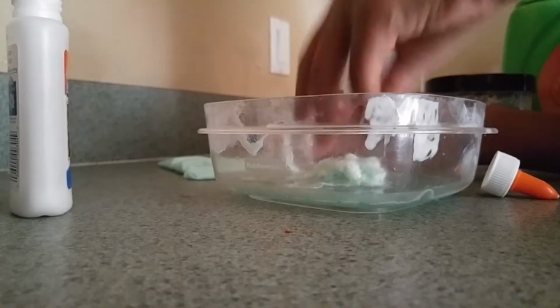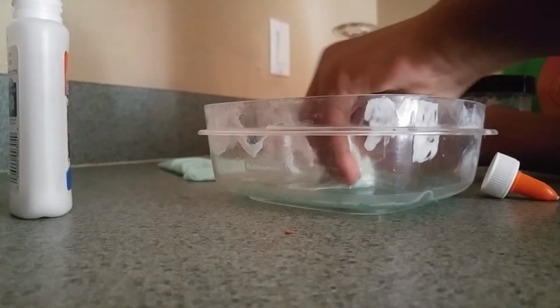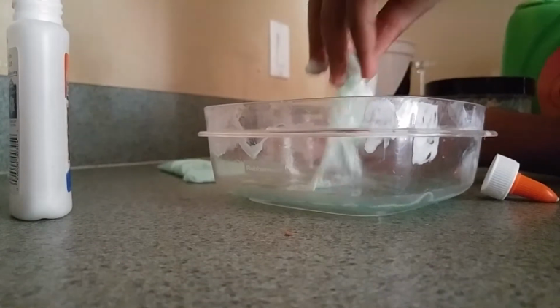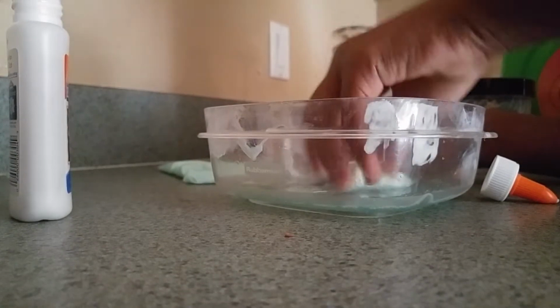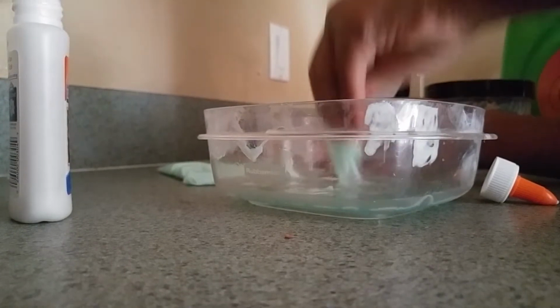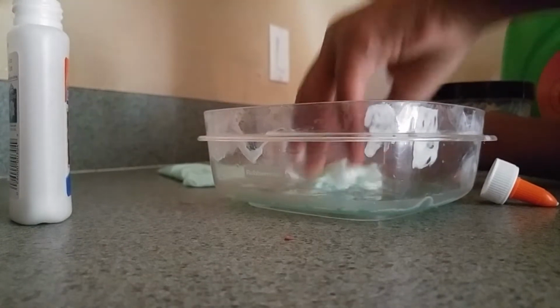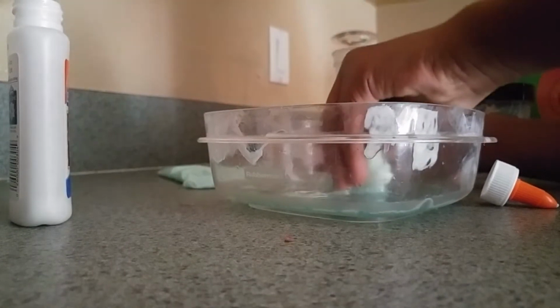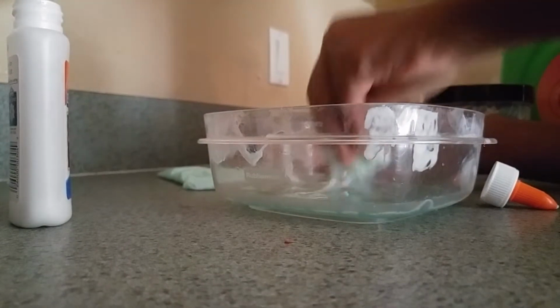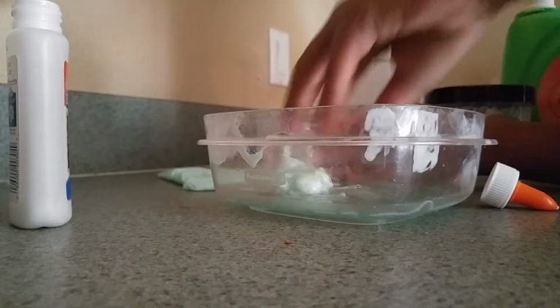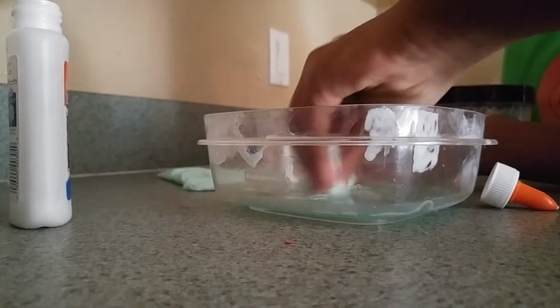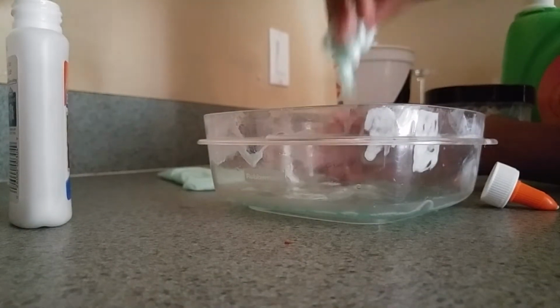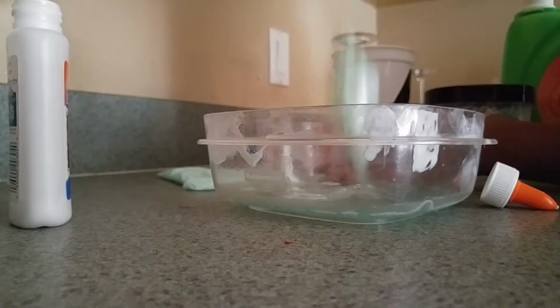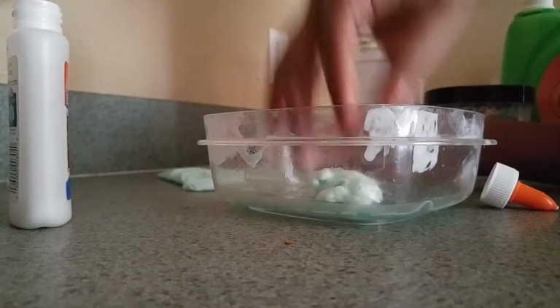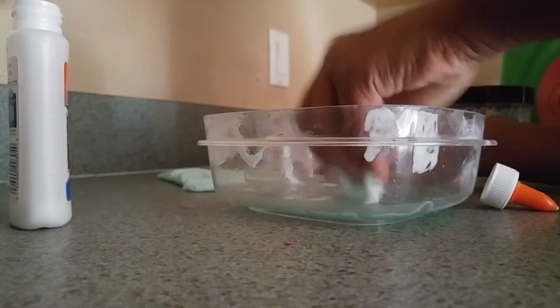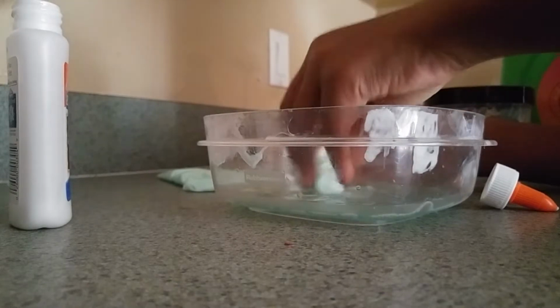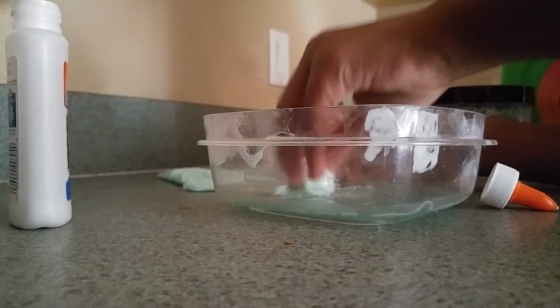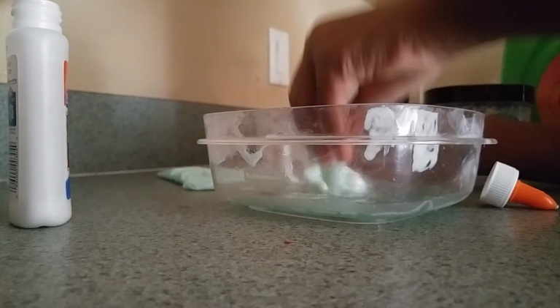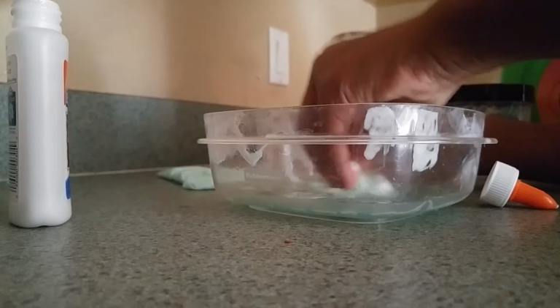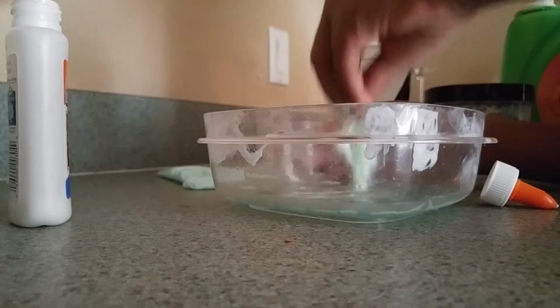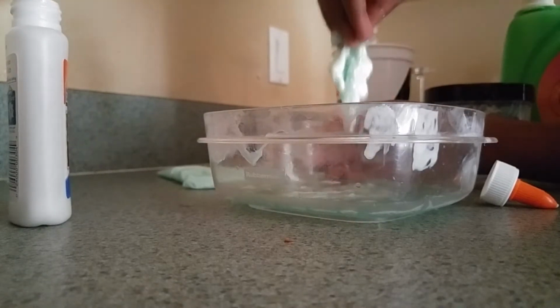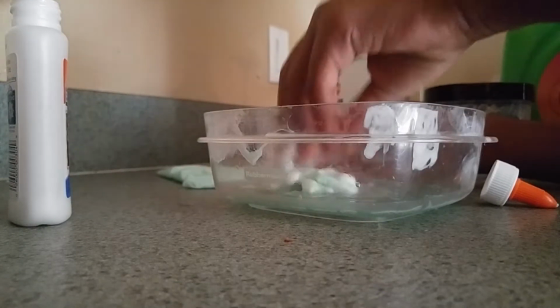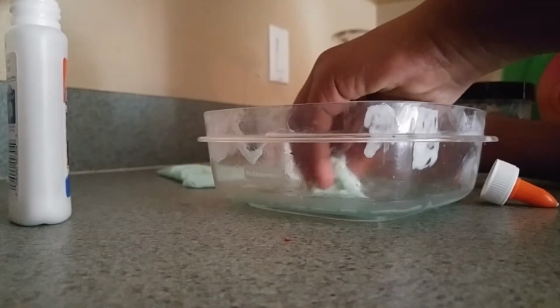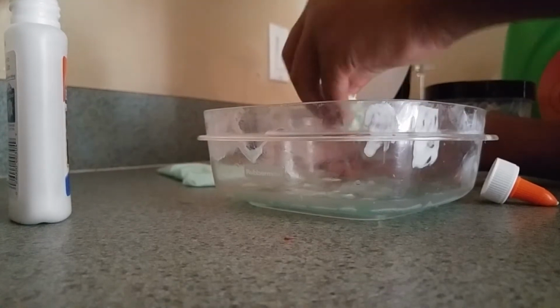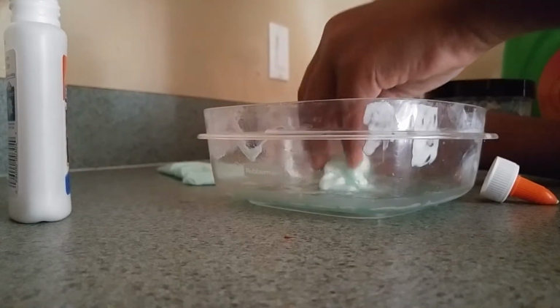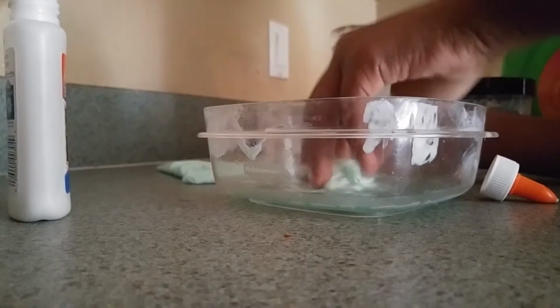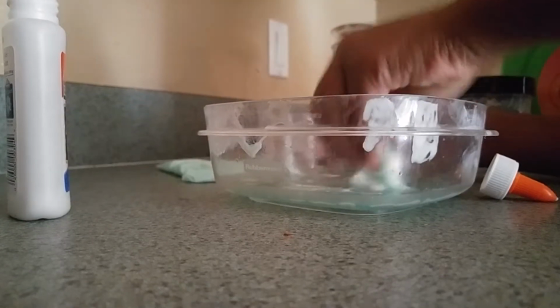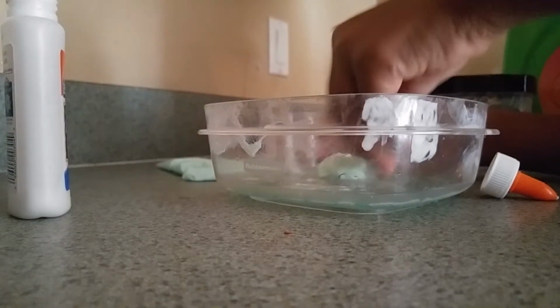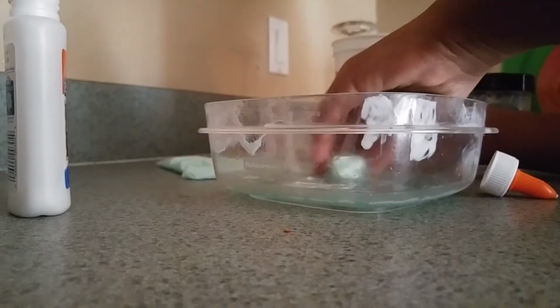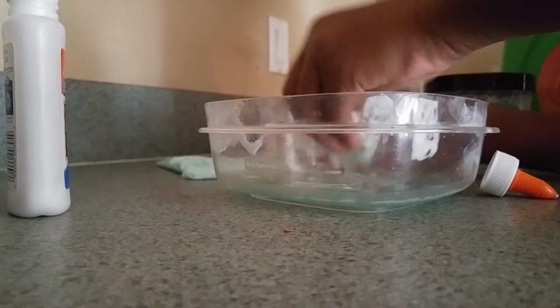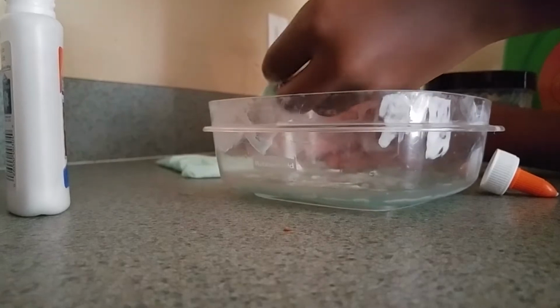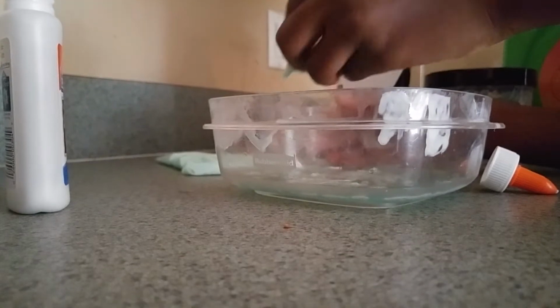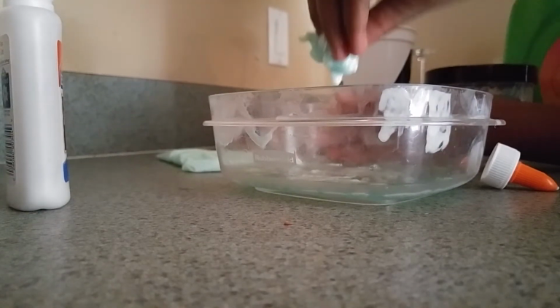We are DIY — do-it-yourself. I tried following one off the internet but it didn't work. So there you go.